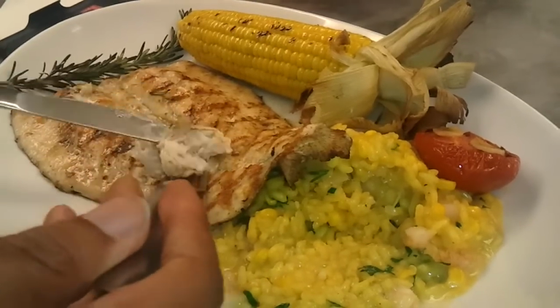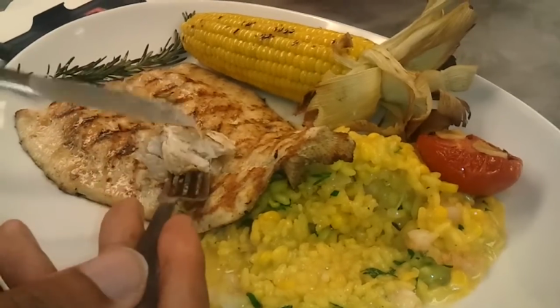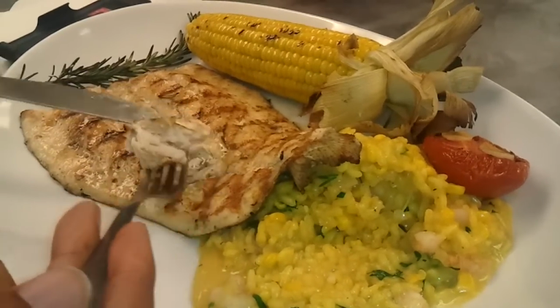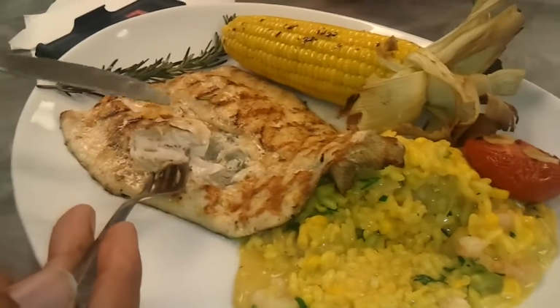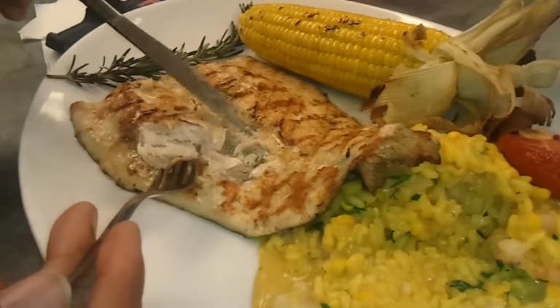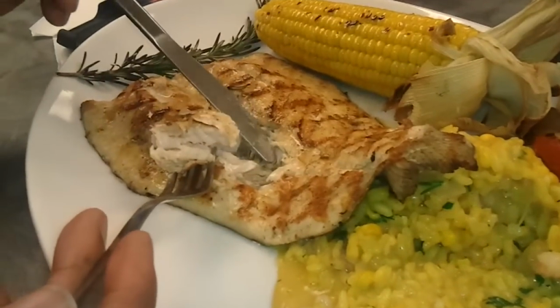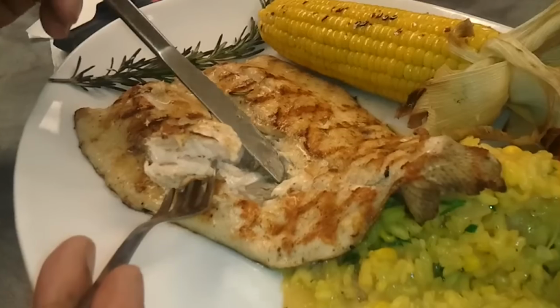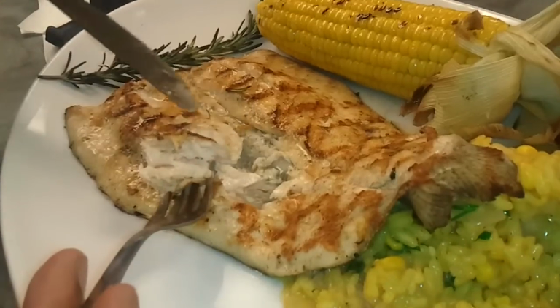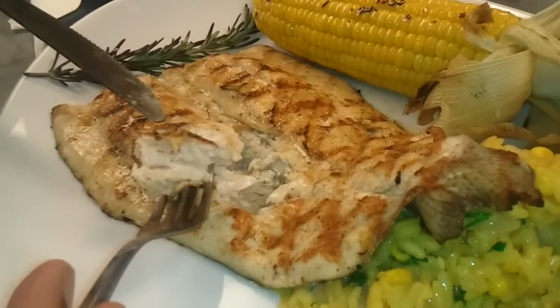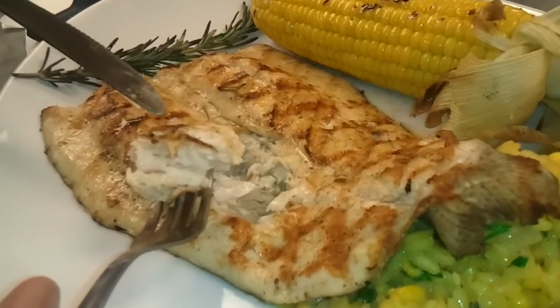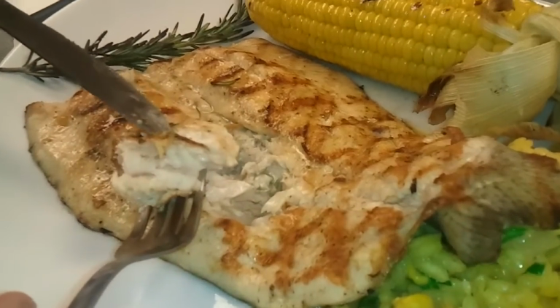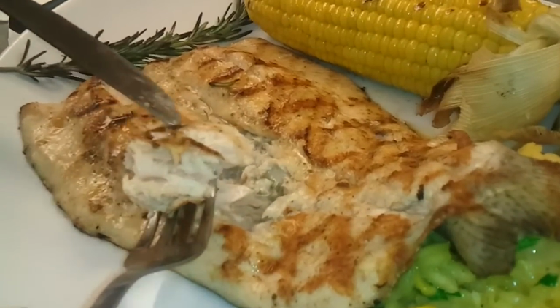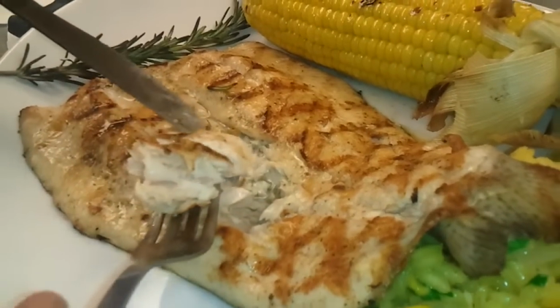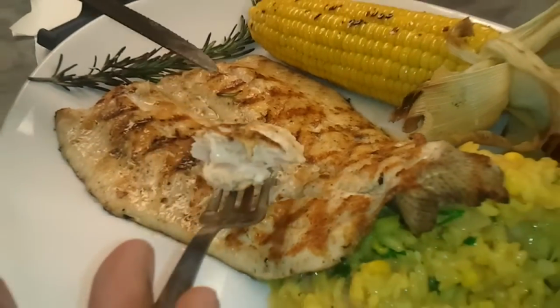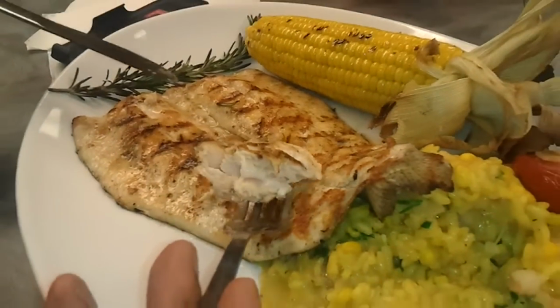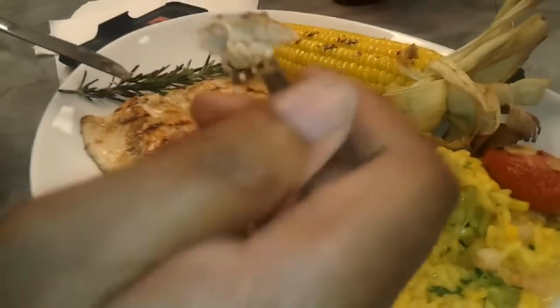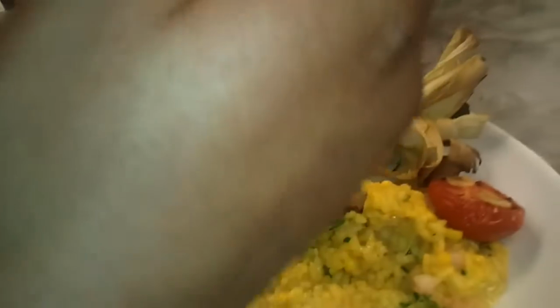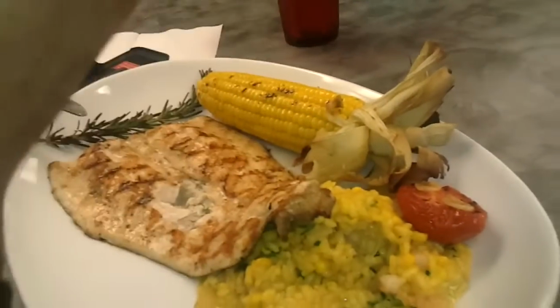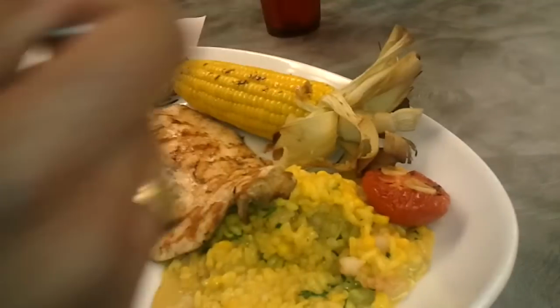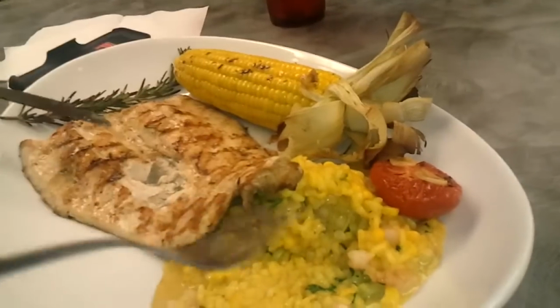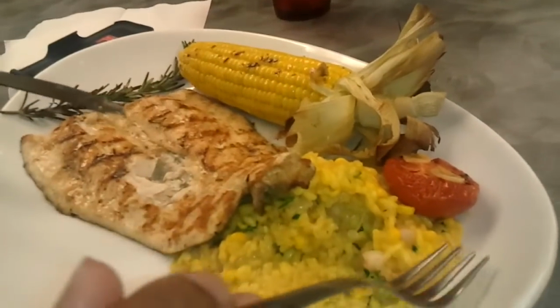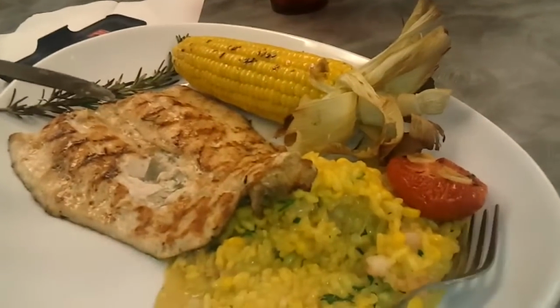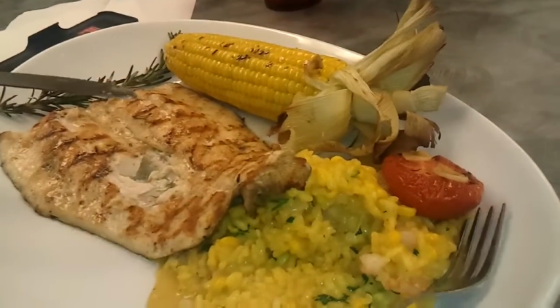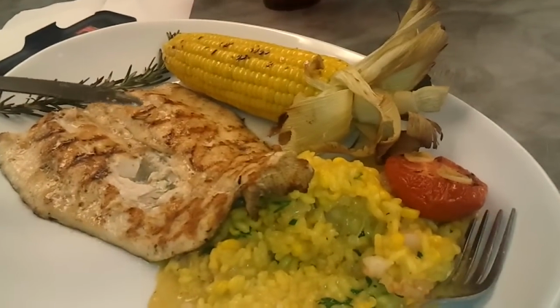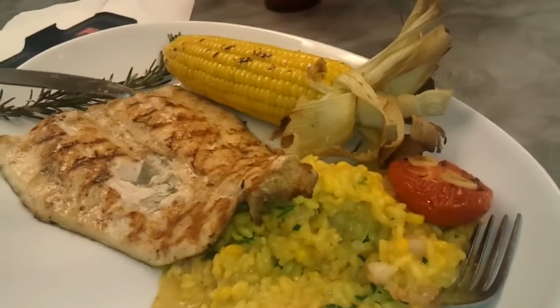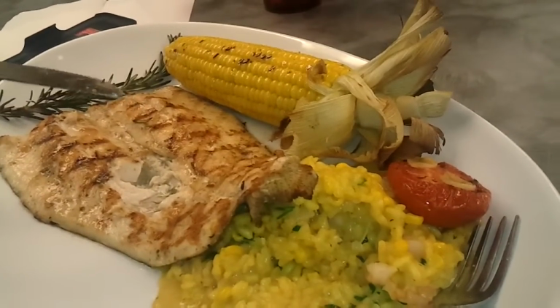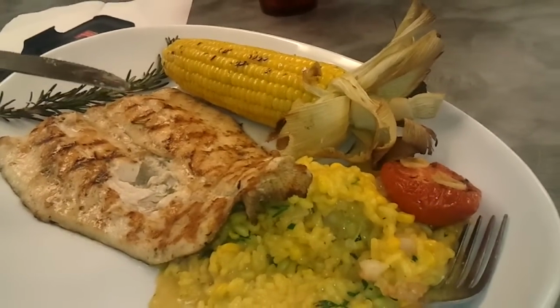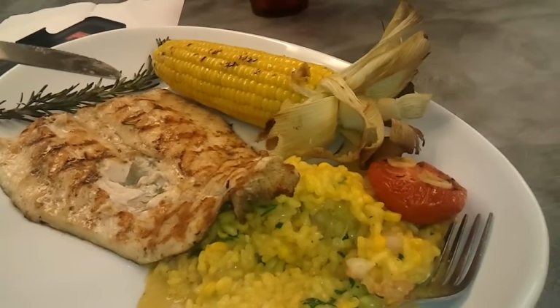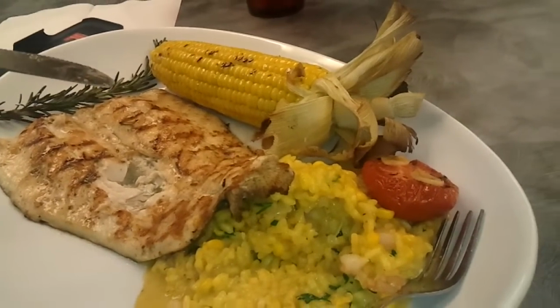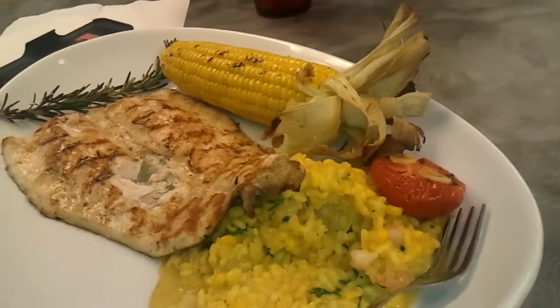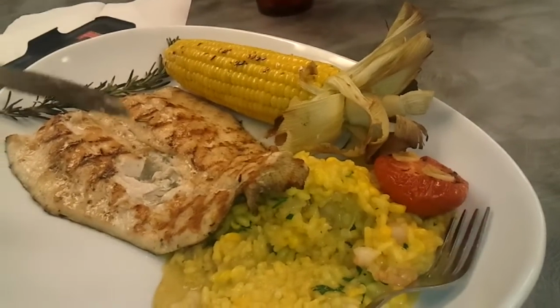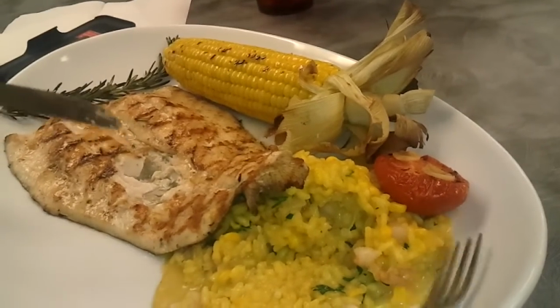Look at the juices there, down in the fish there — nicely cooked, nice and juicy. Let's take a bite. Just magnificent.